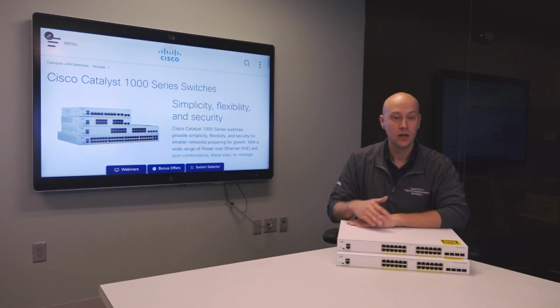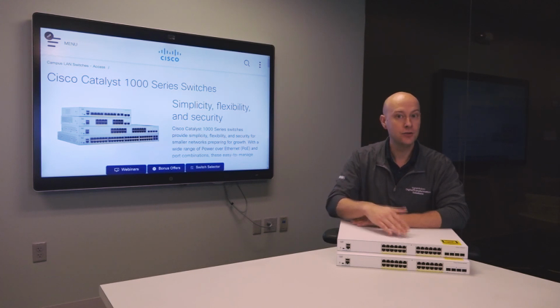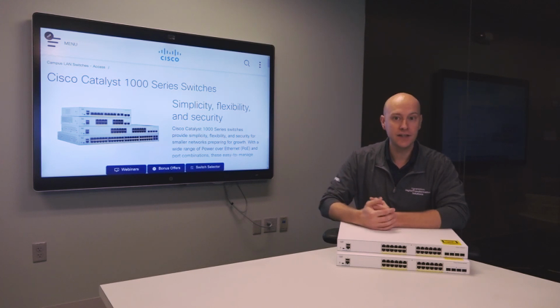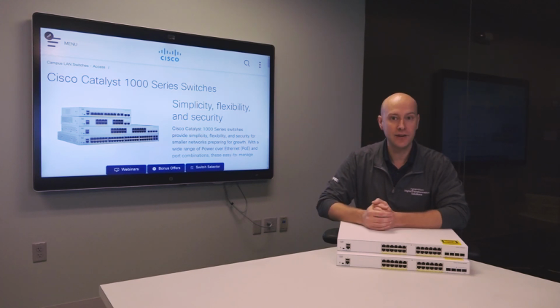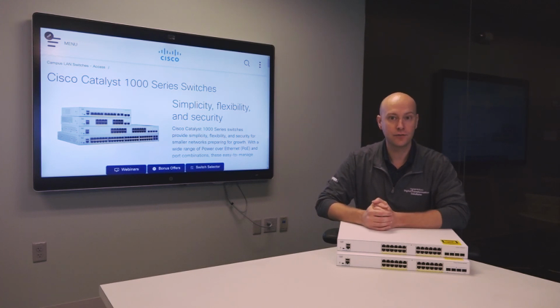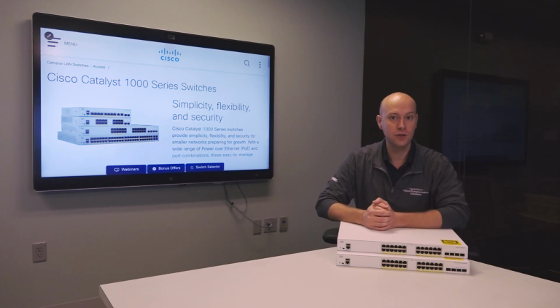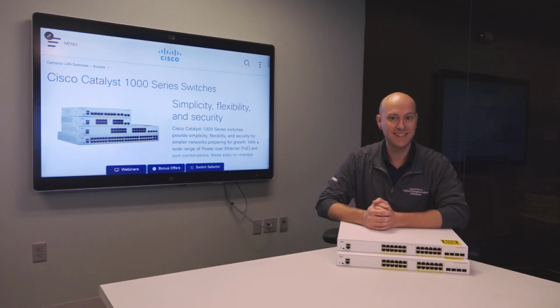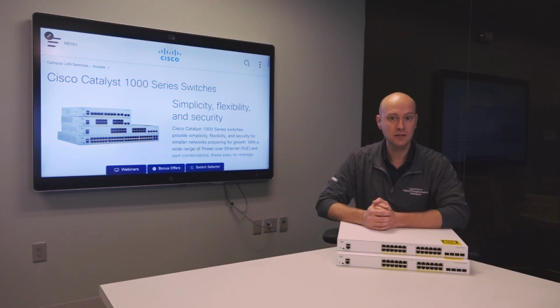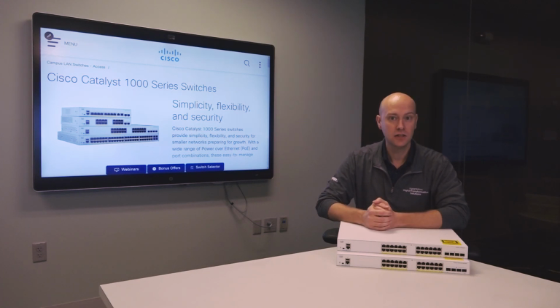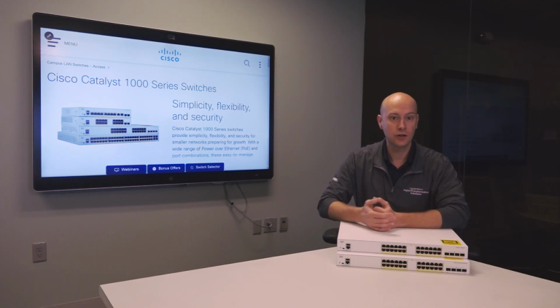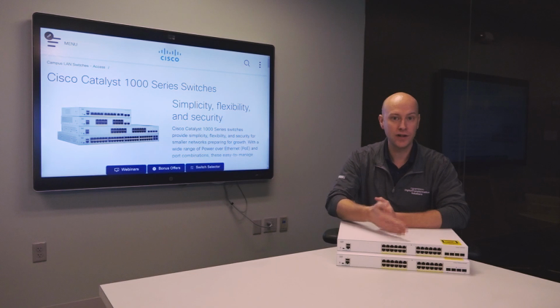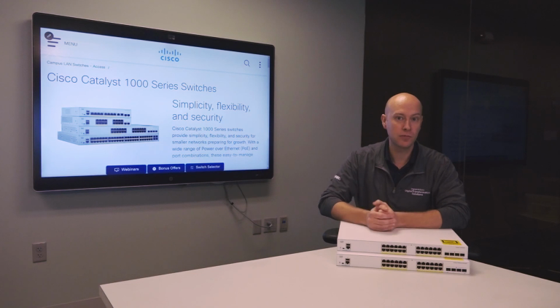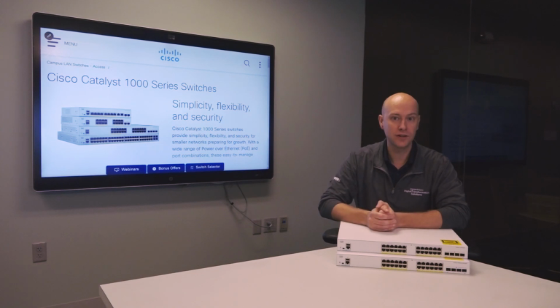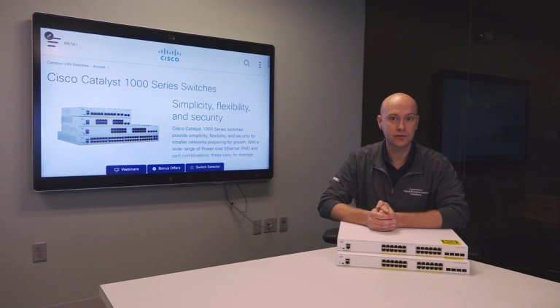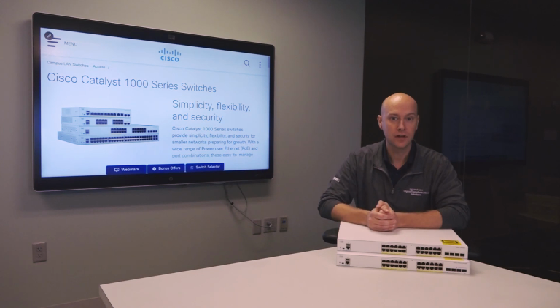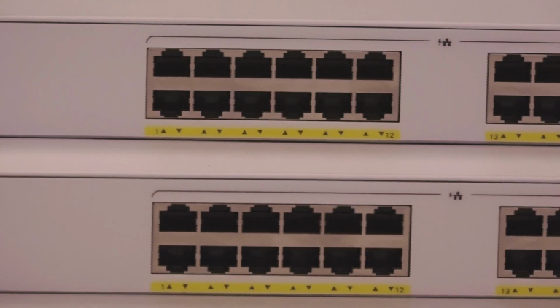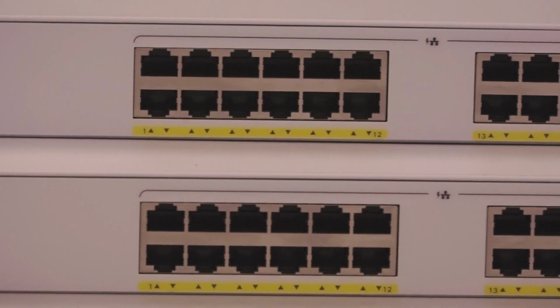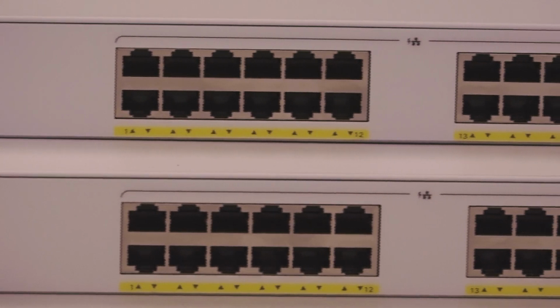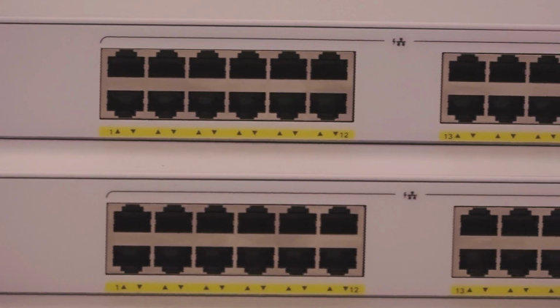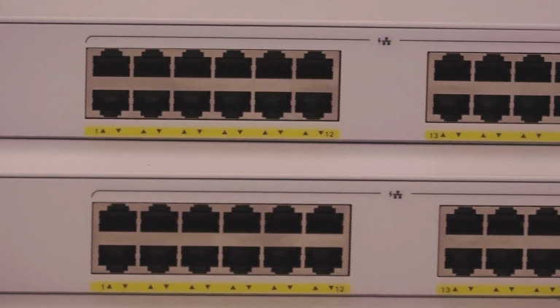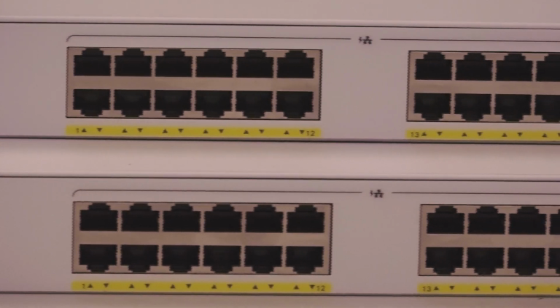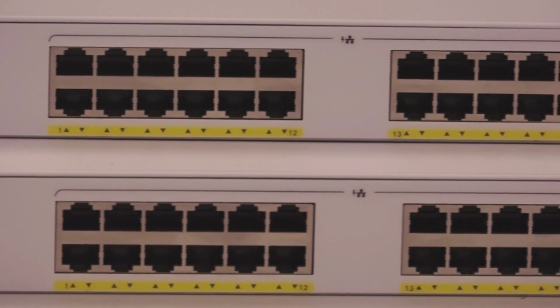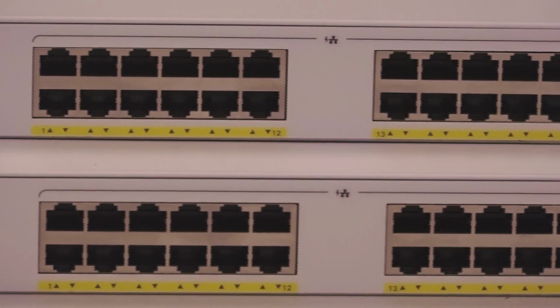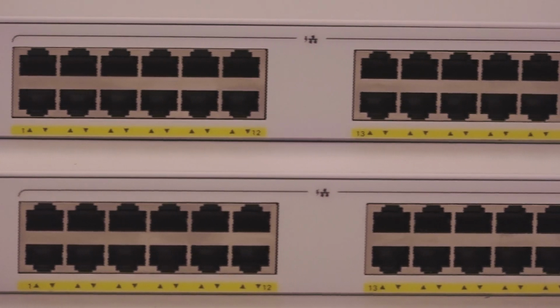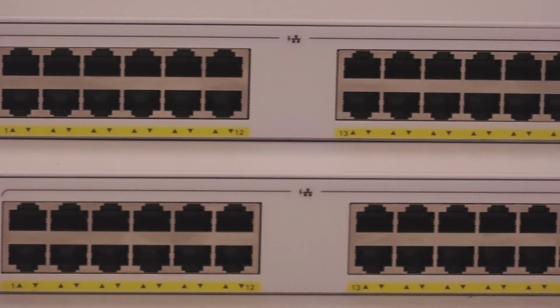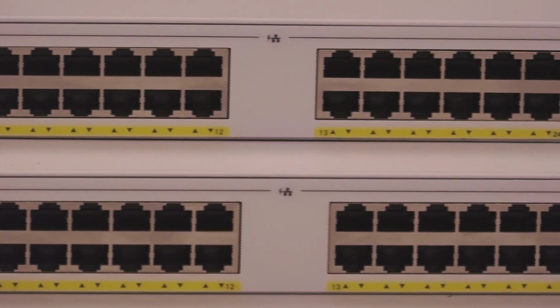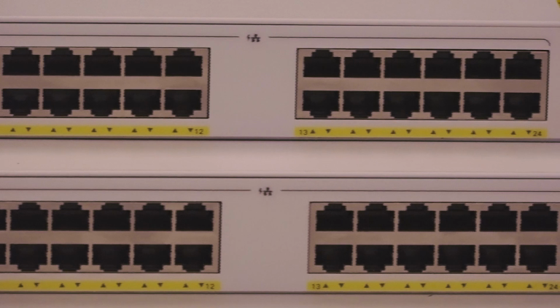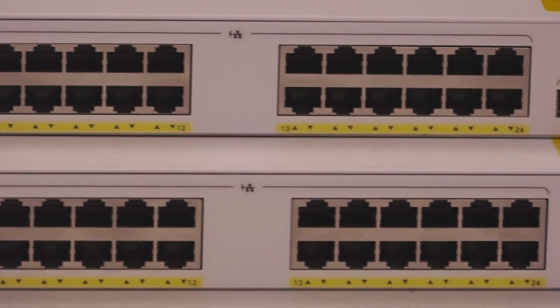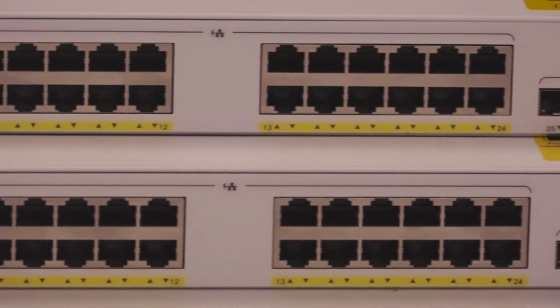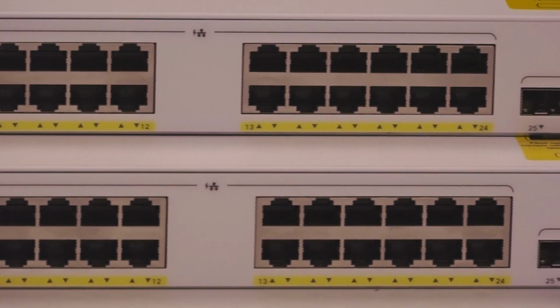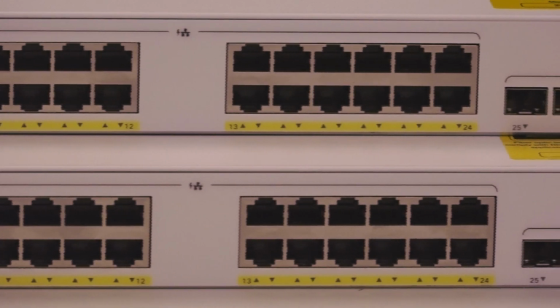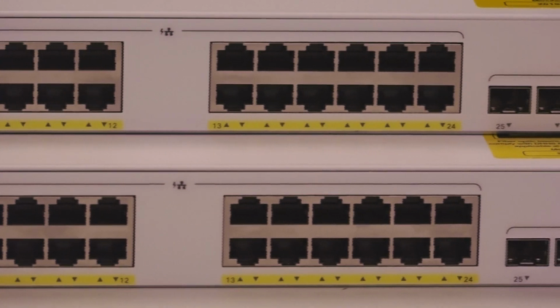The two devices in front of us today are 24-port editions. These switches also come in port densities of 8, 16, 24, and even 48 ports.